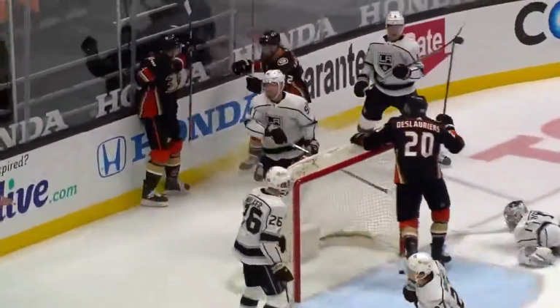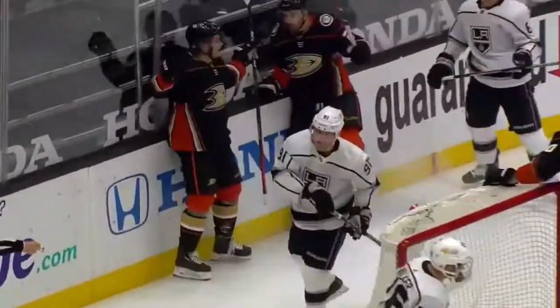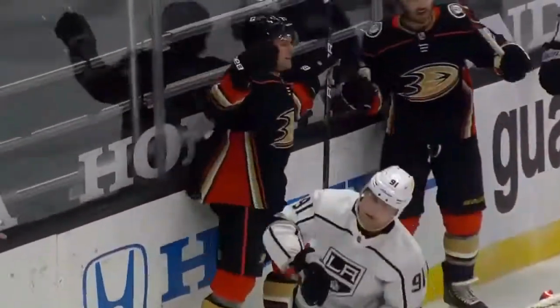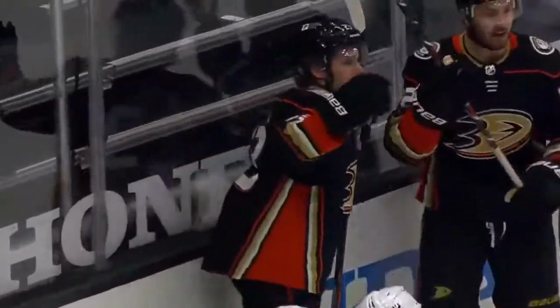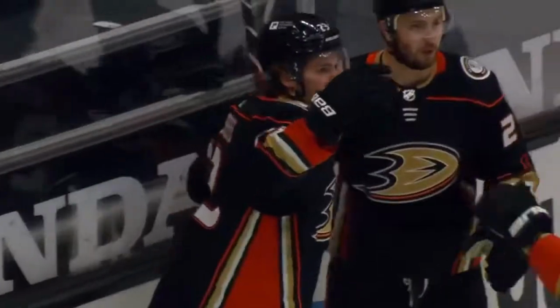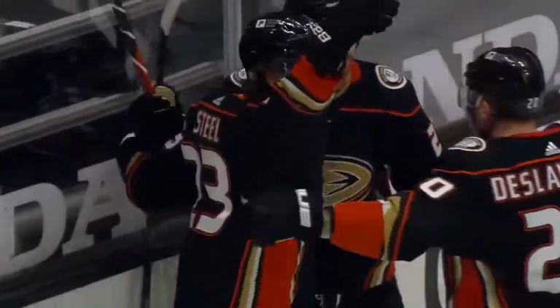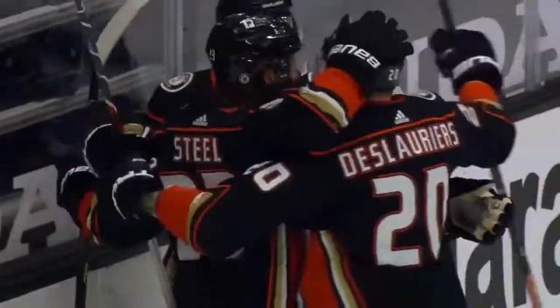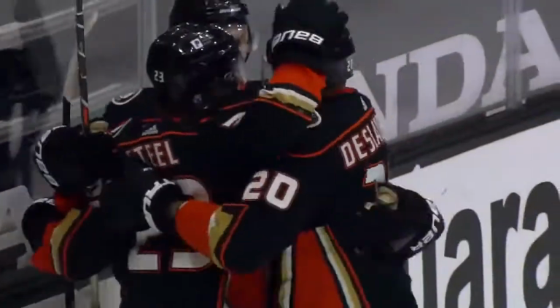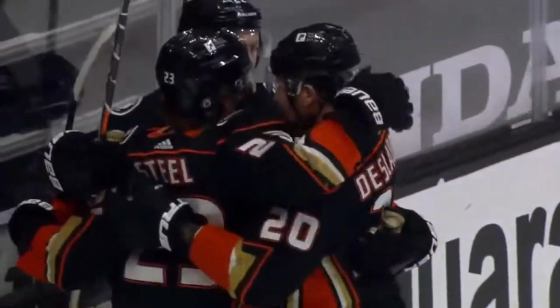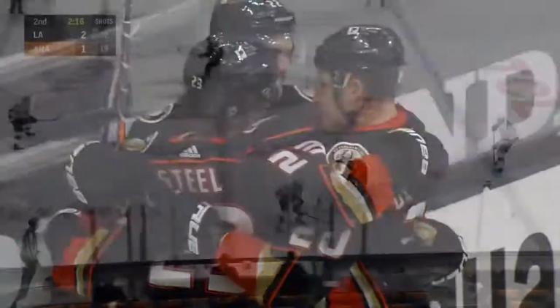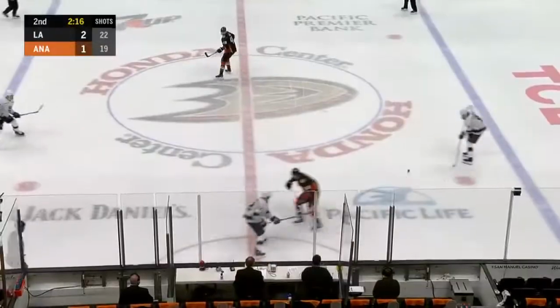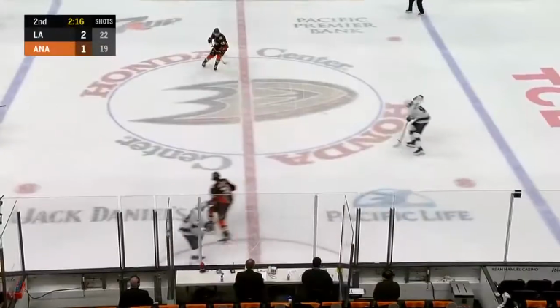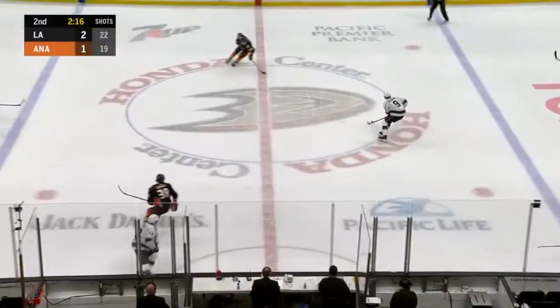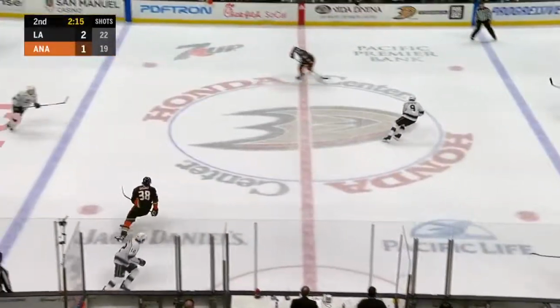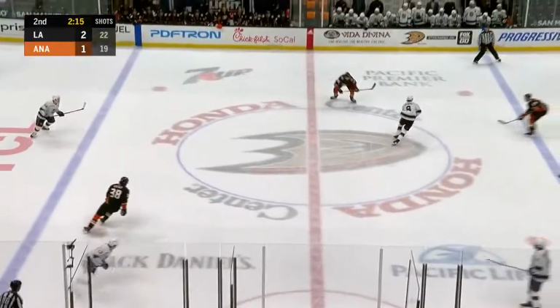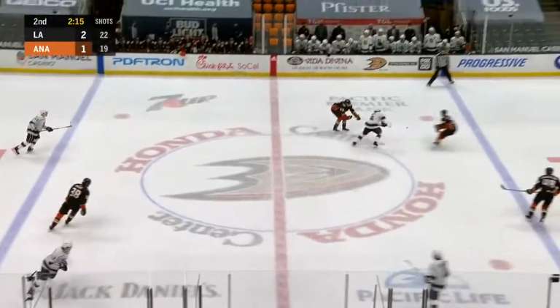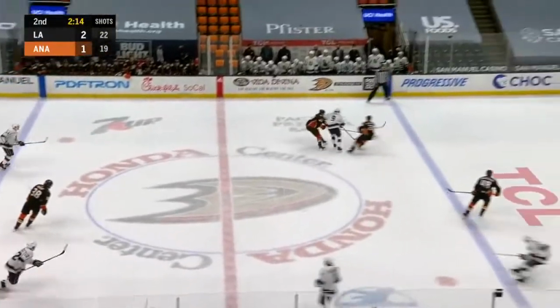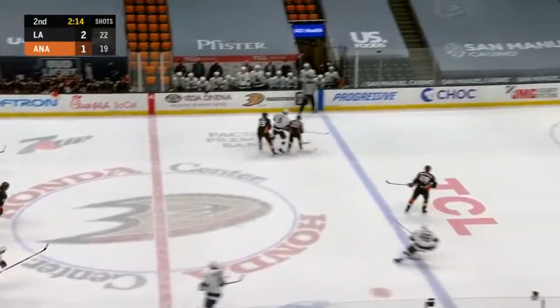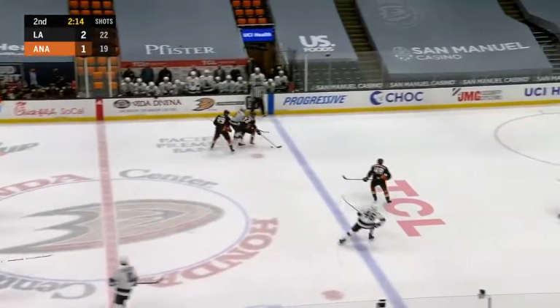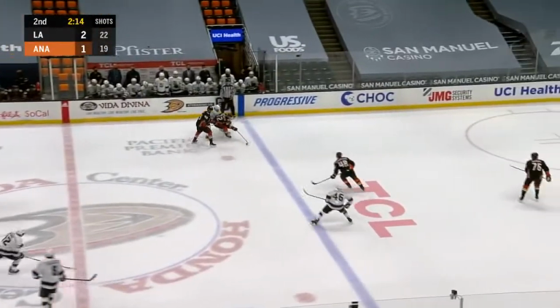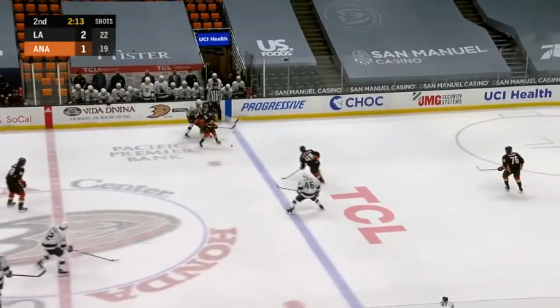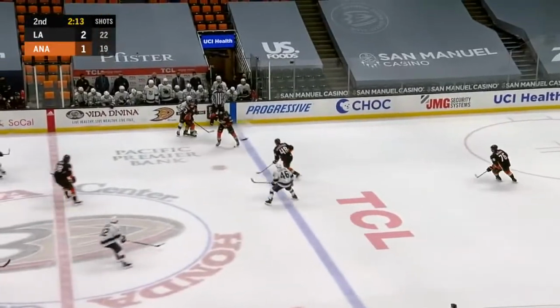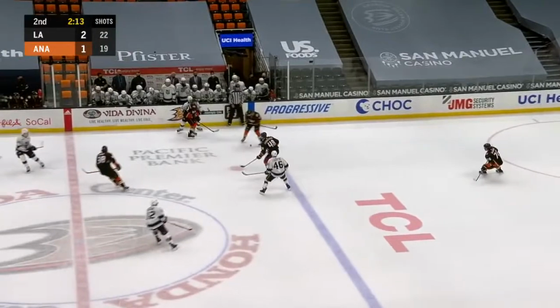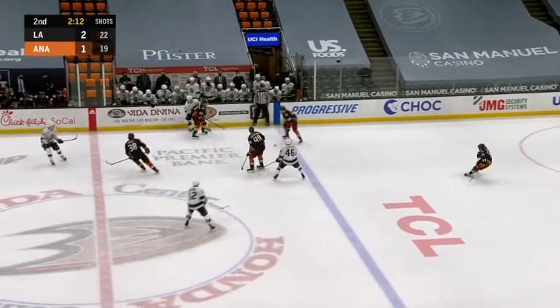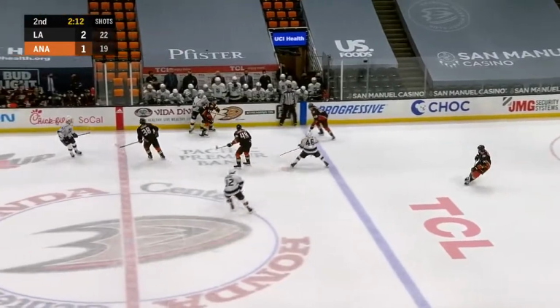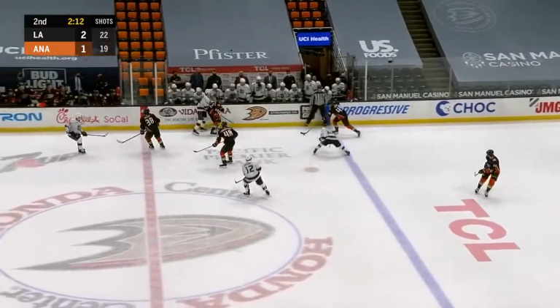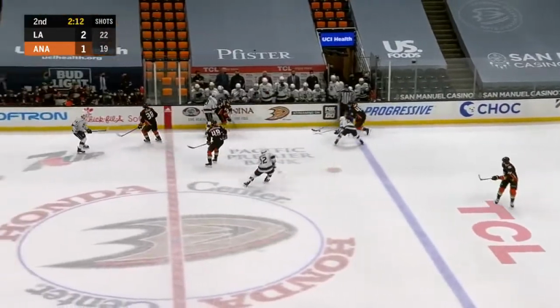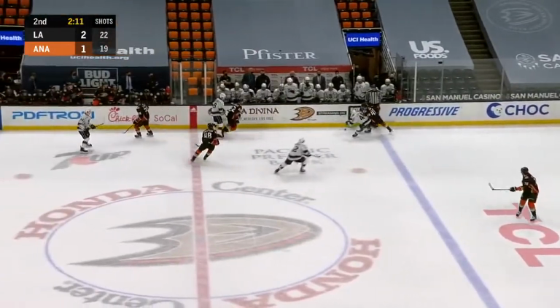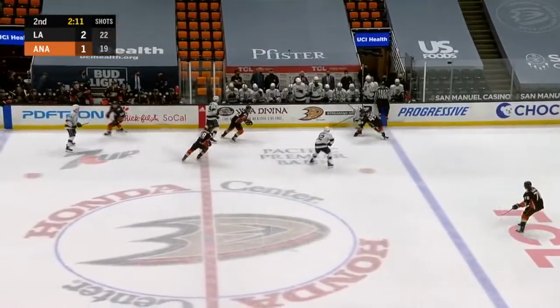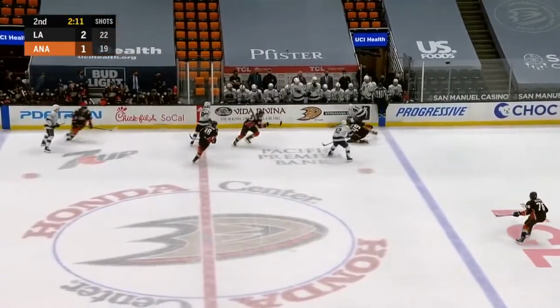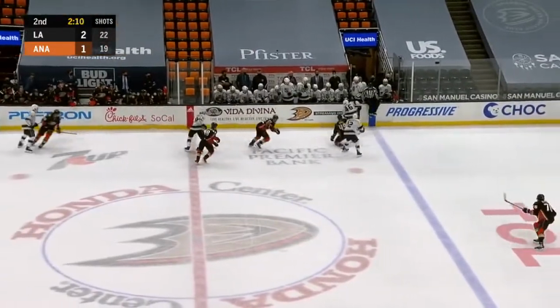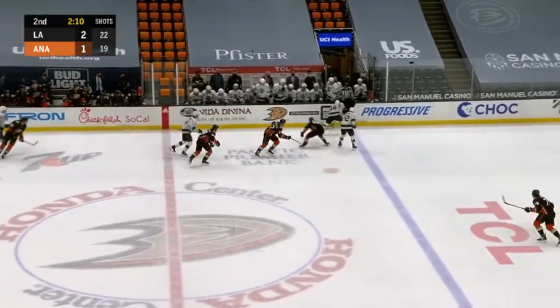The toe of Grundstrom's stick hits that puck. You can see how much he's improved his strength and his ability to separate from defenders — that was on display on that shift.